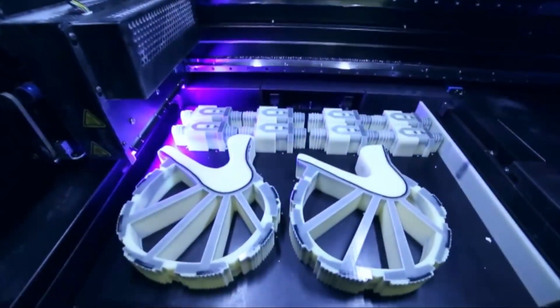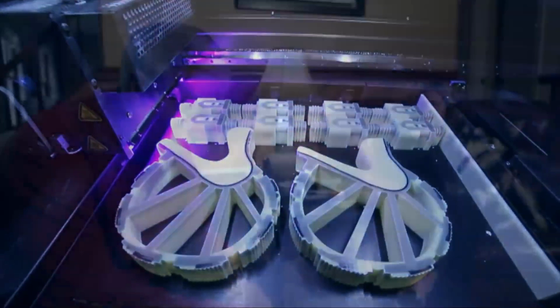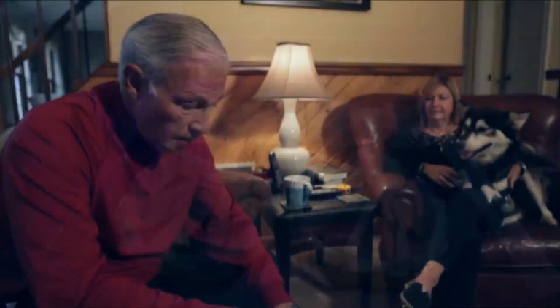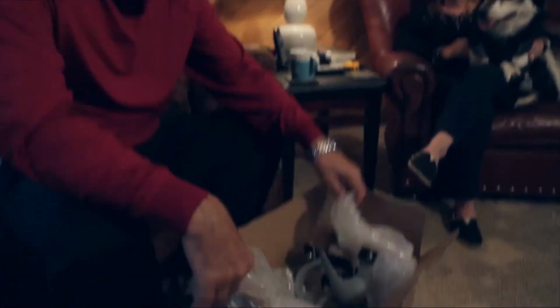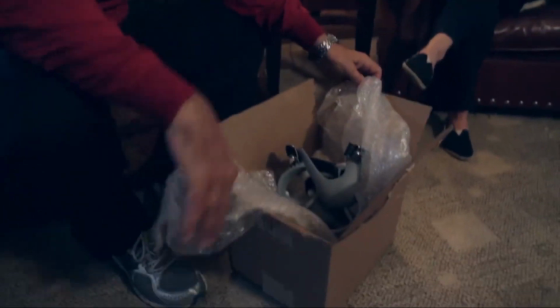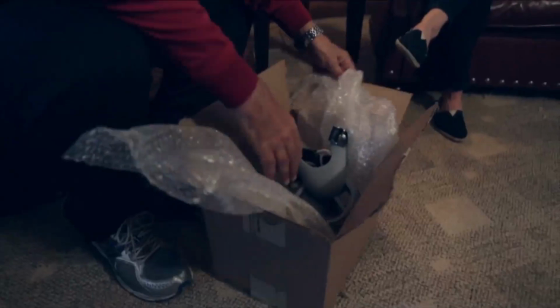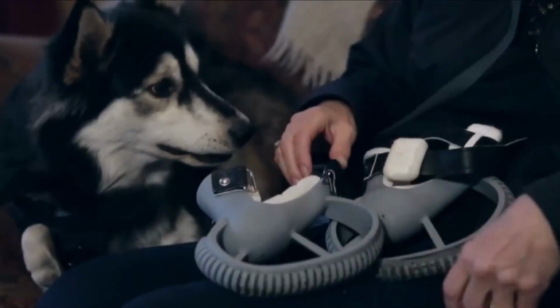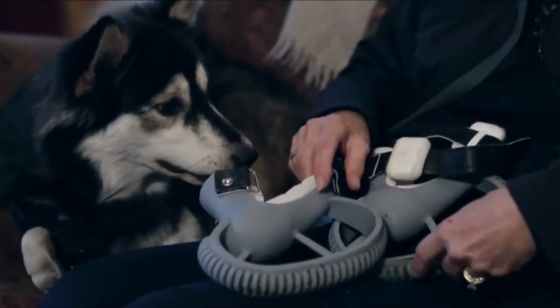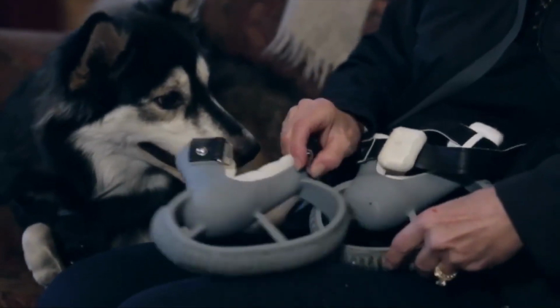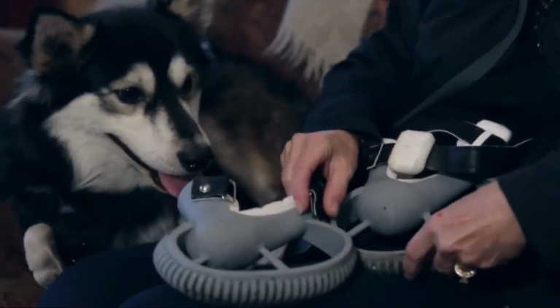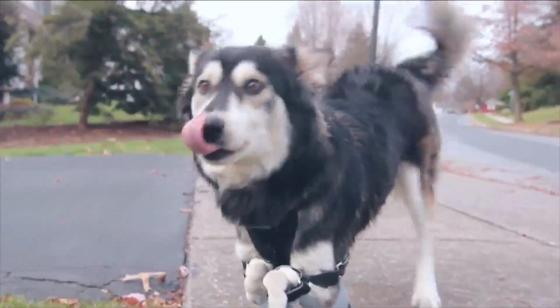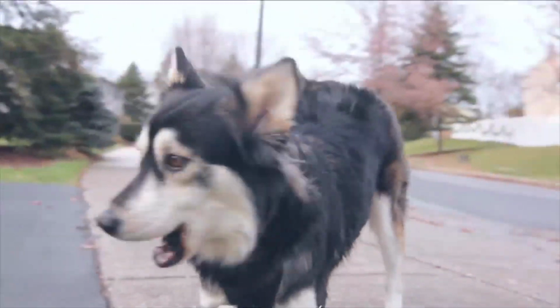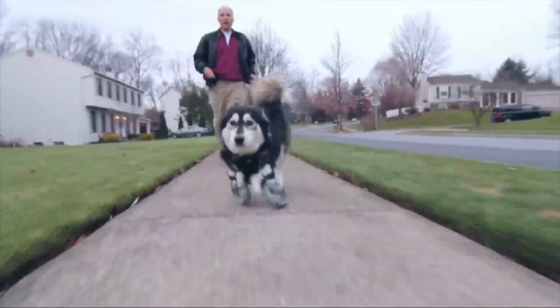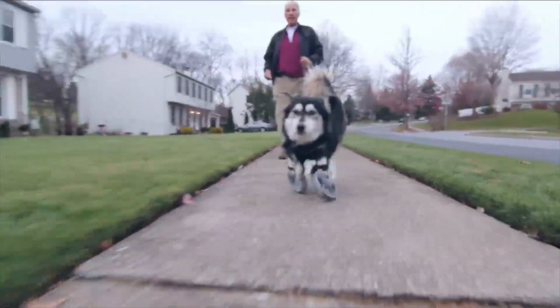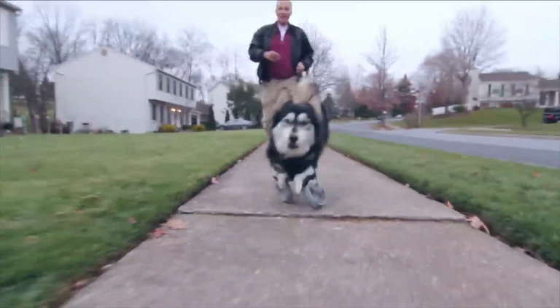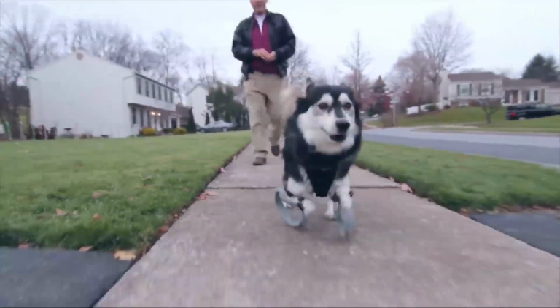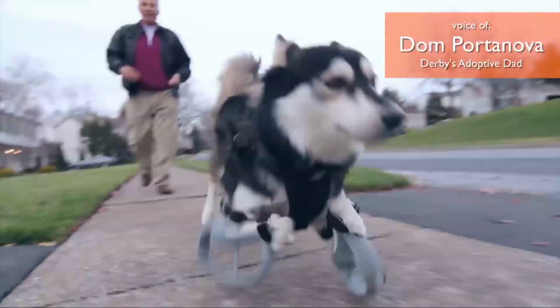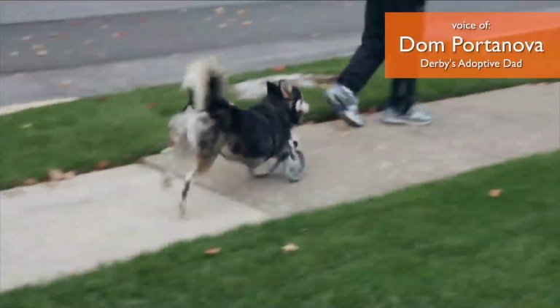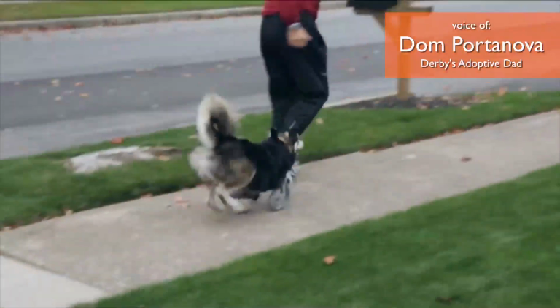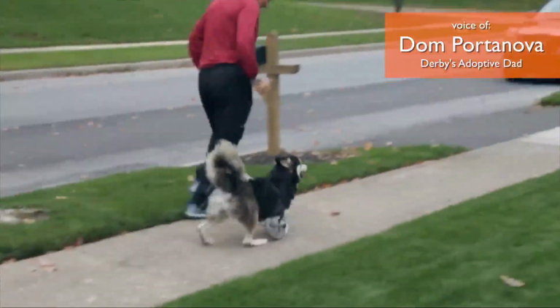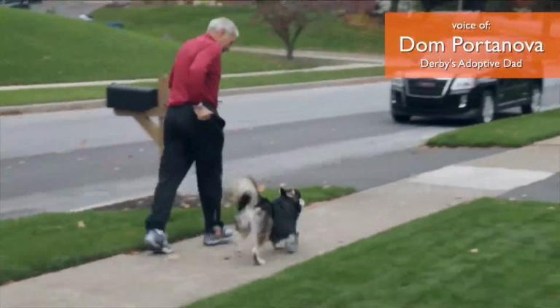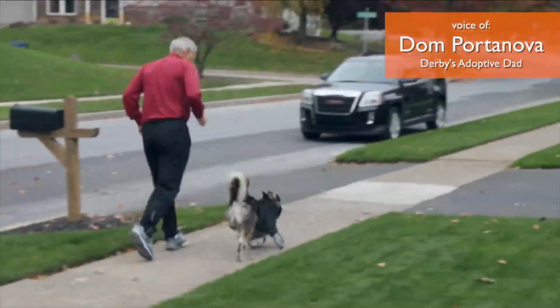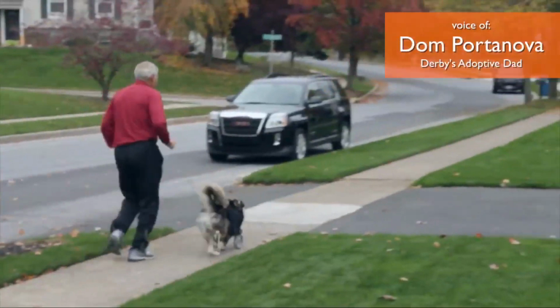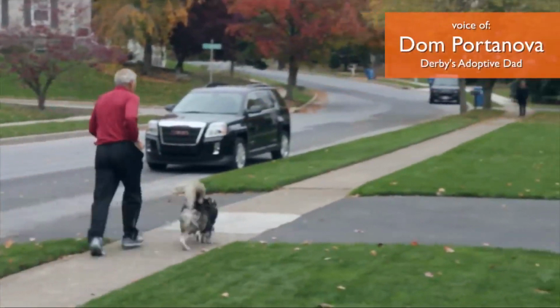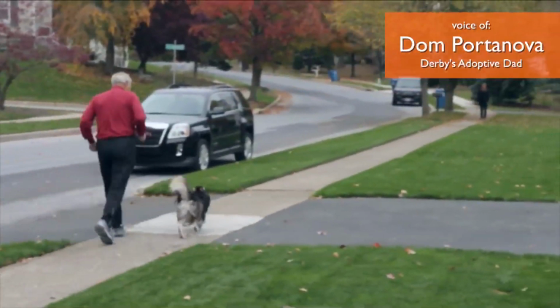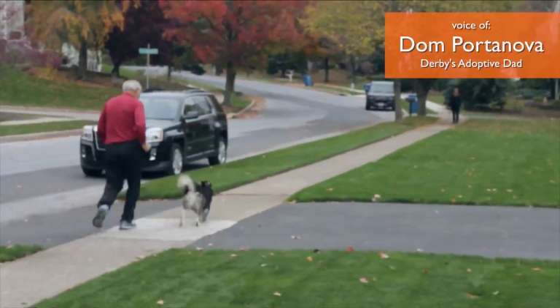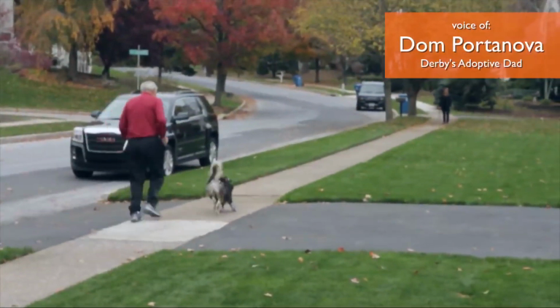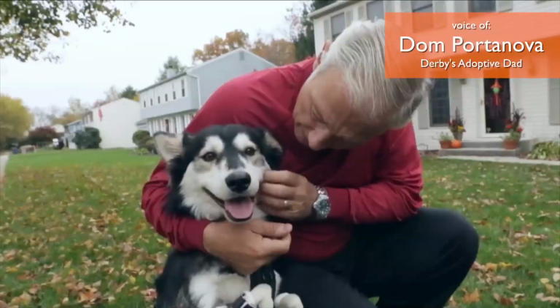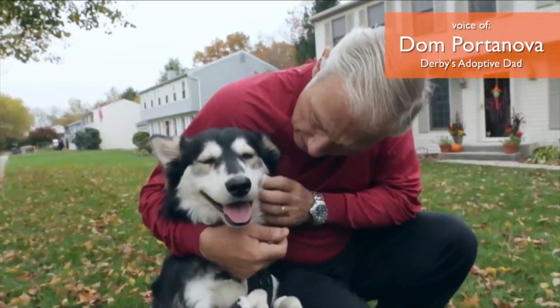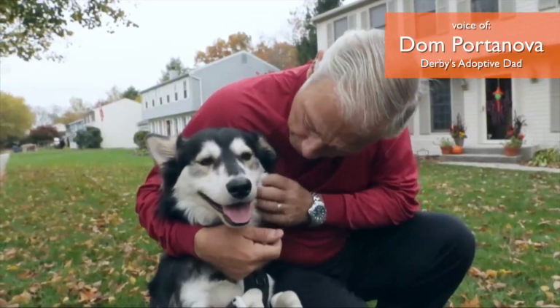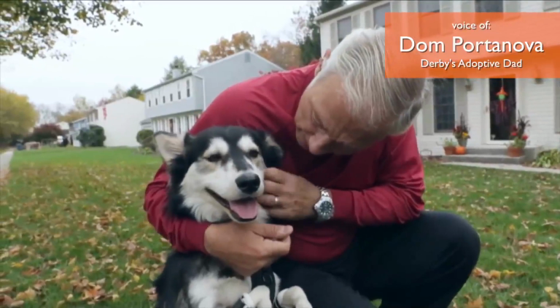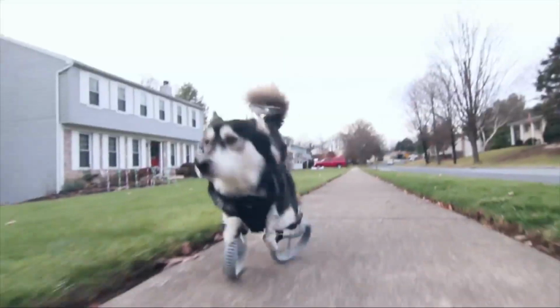And when the finished product arrived at Derby's new home, he first broke out in a grin and then a run. He runs with Sherry and myself every day, at least two to three miles. He never really tires out.